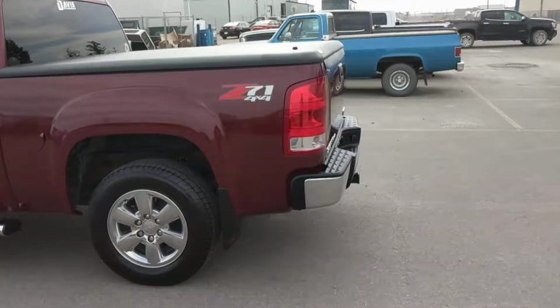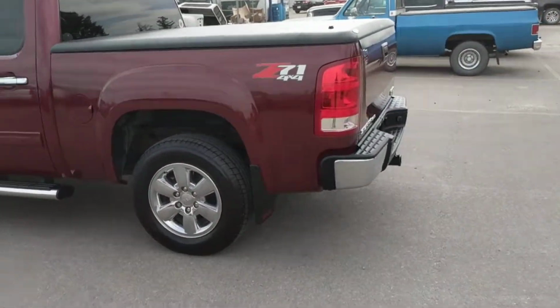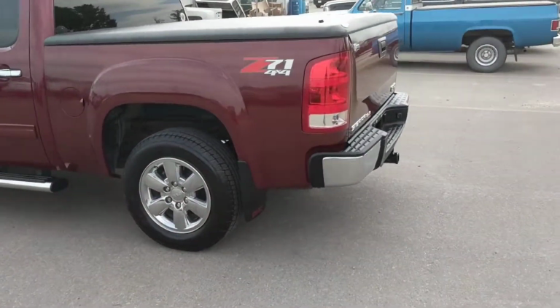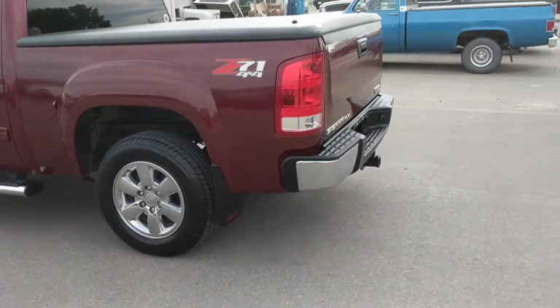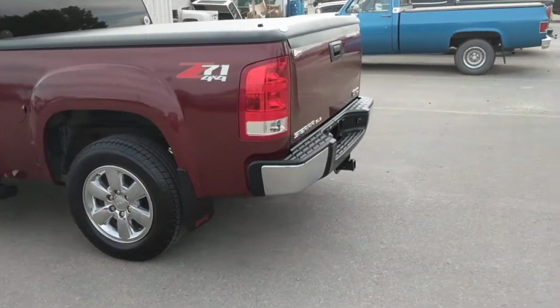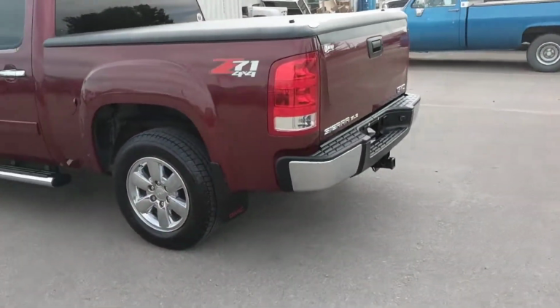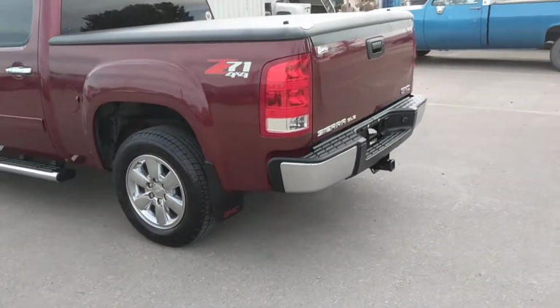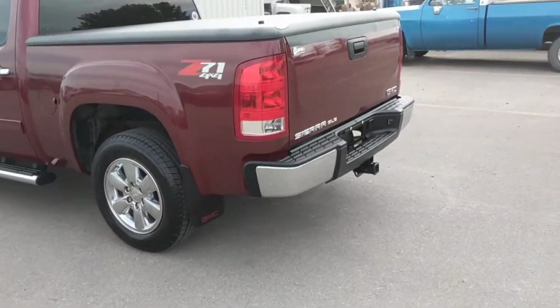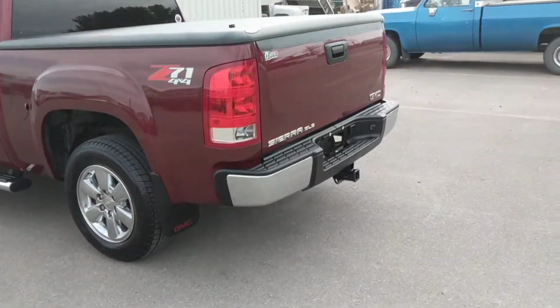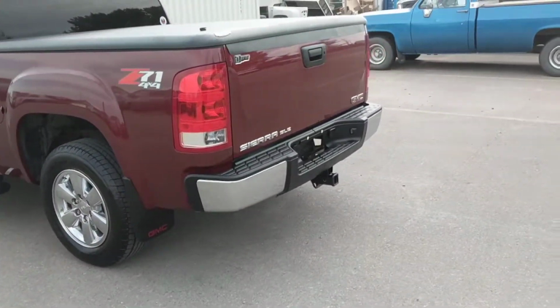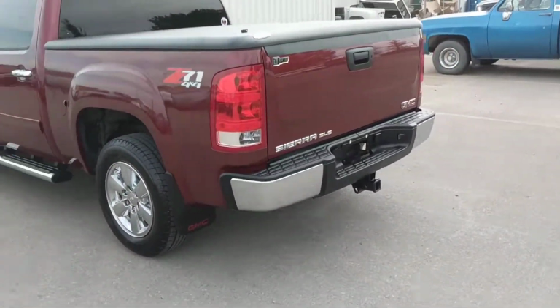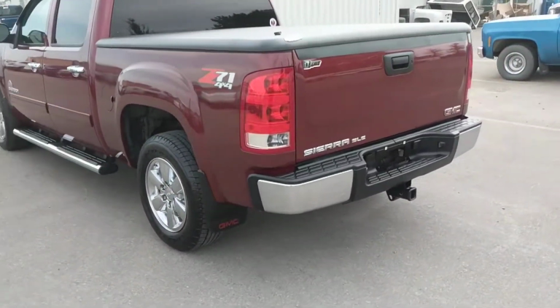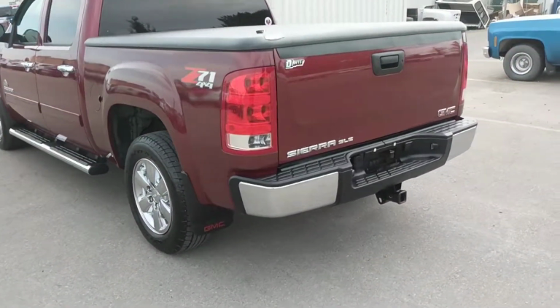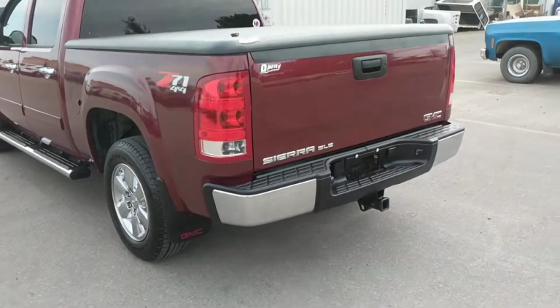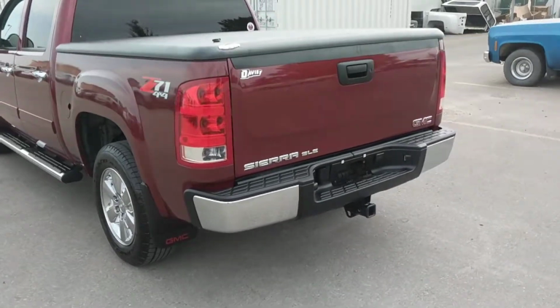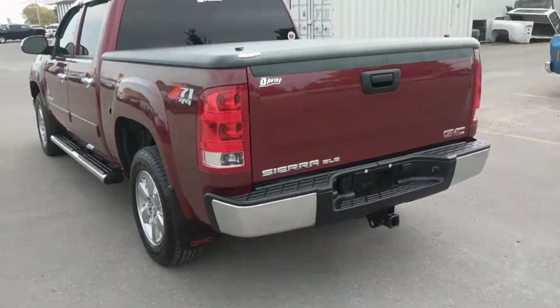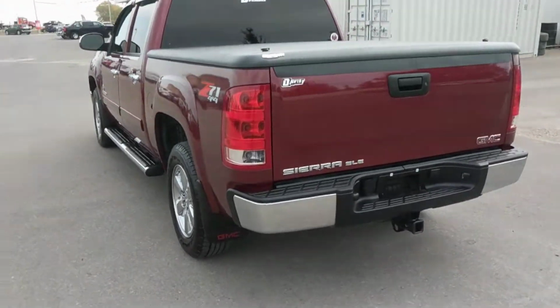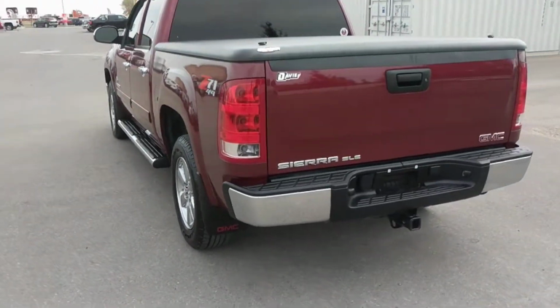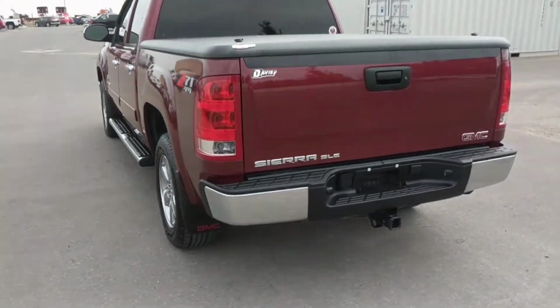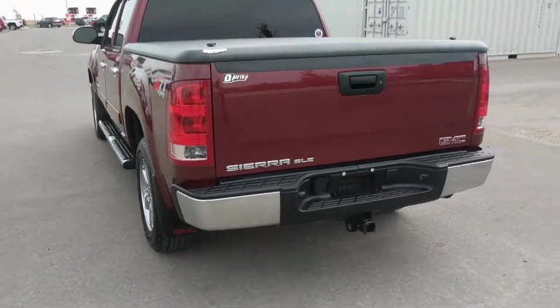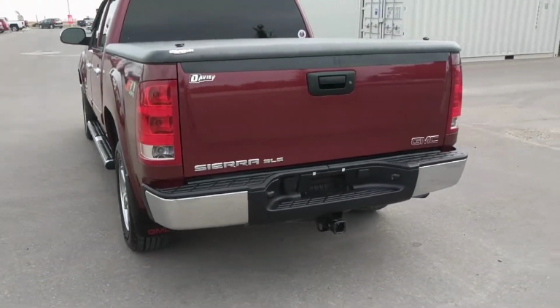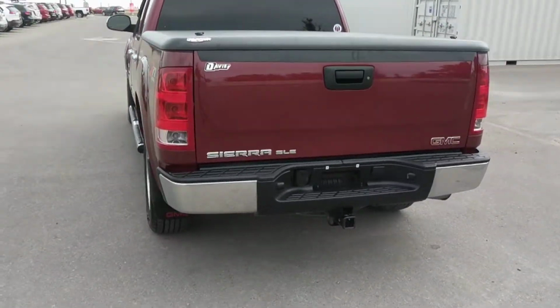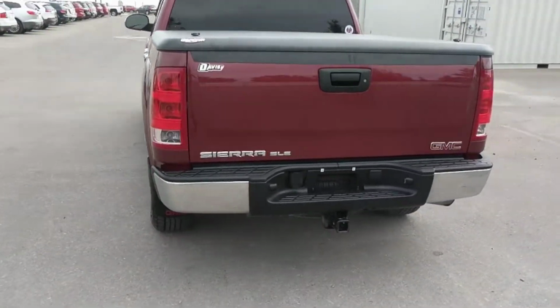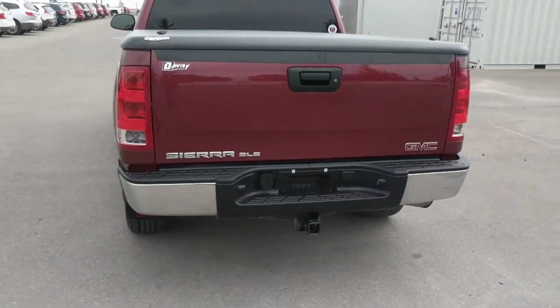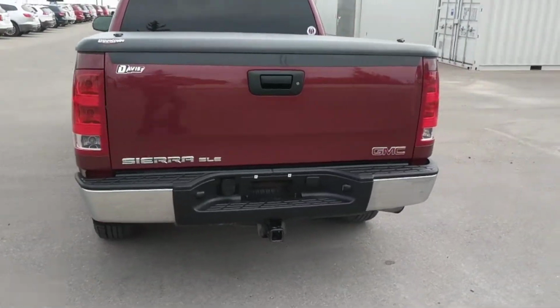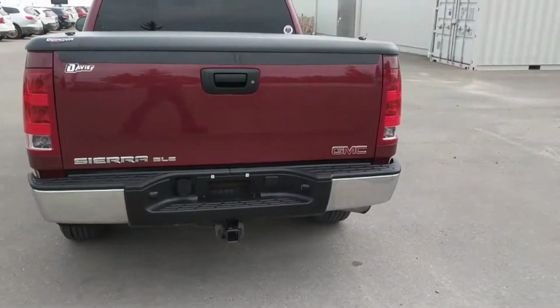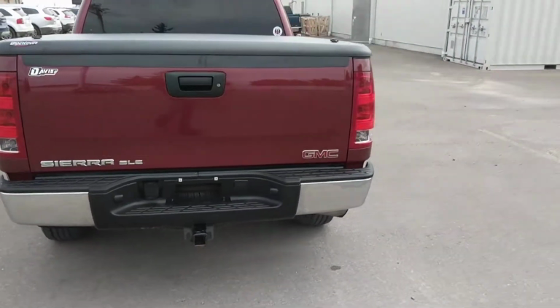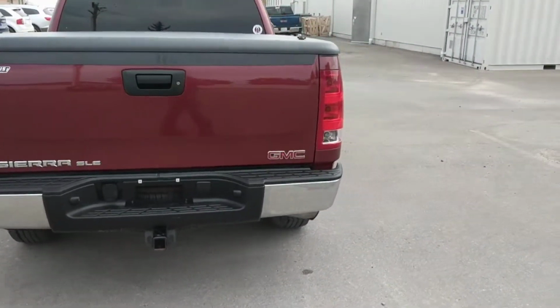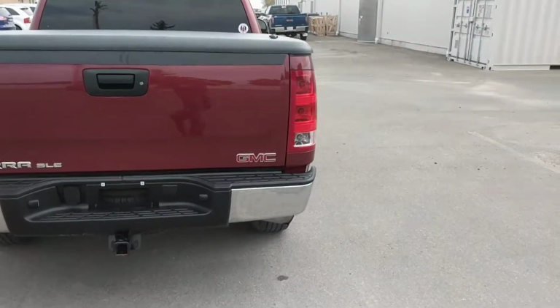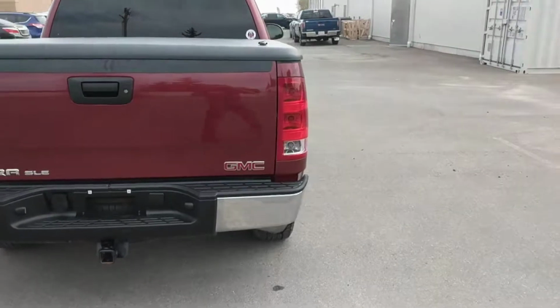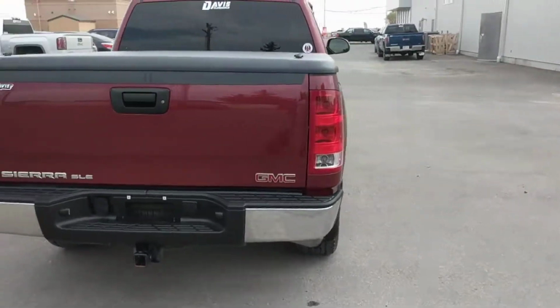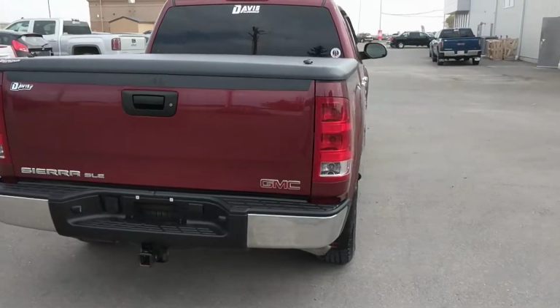This unit comes with a black fabric interior, 58,725 kilometers. And we are selling this unit for $28,000.